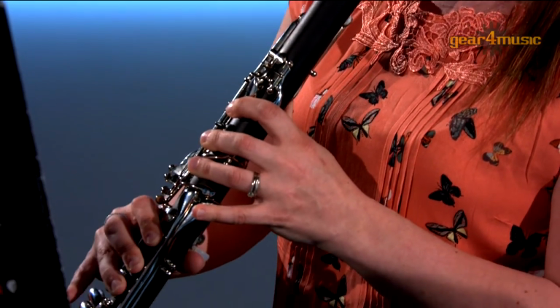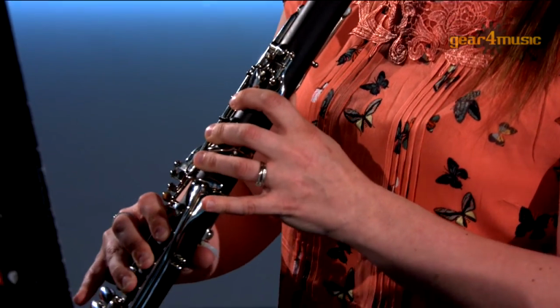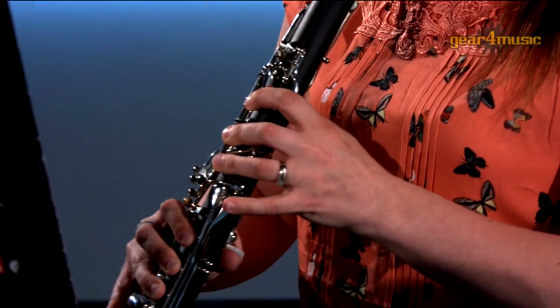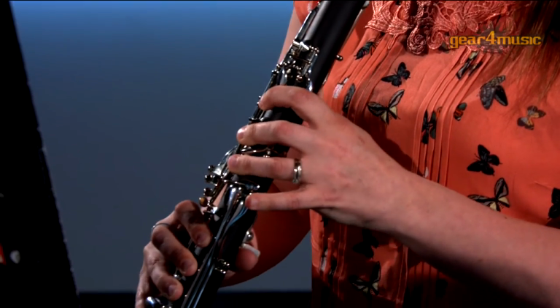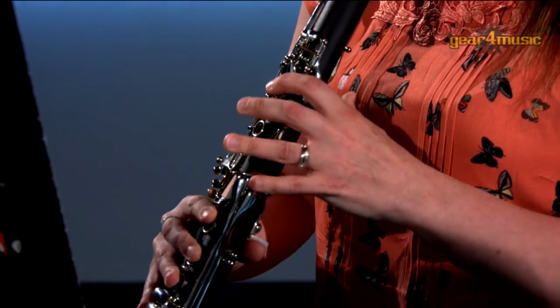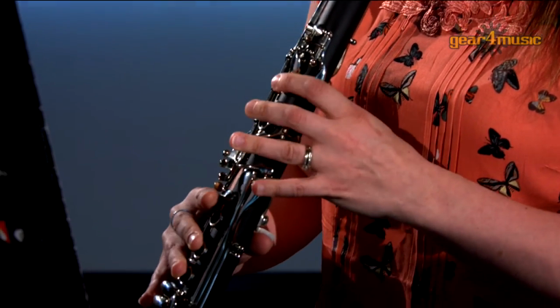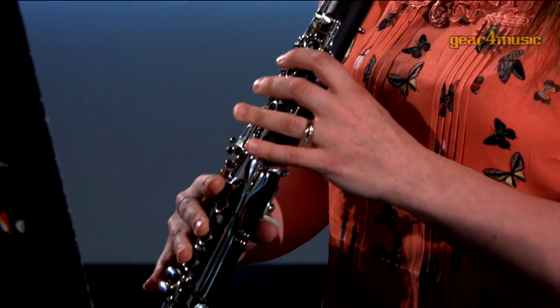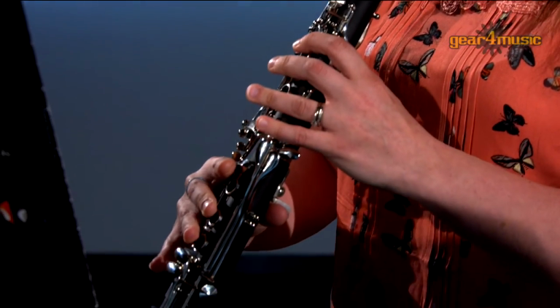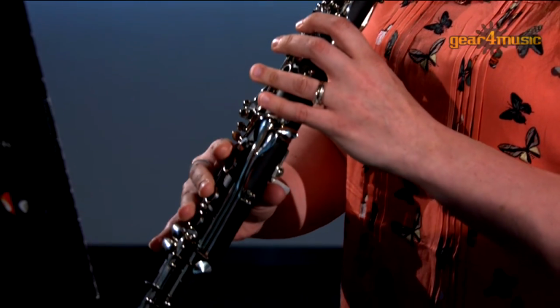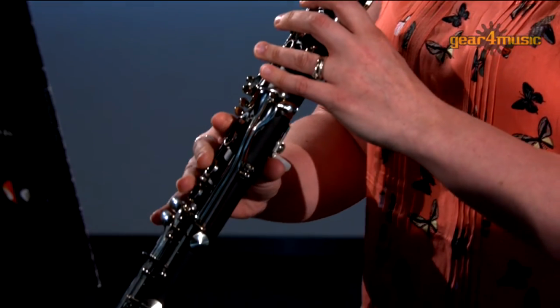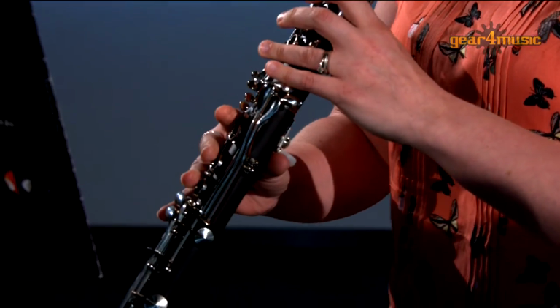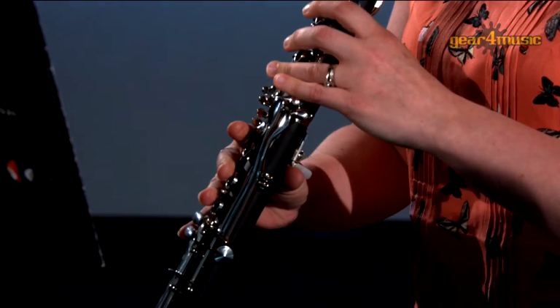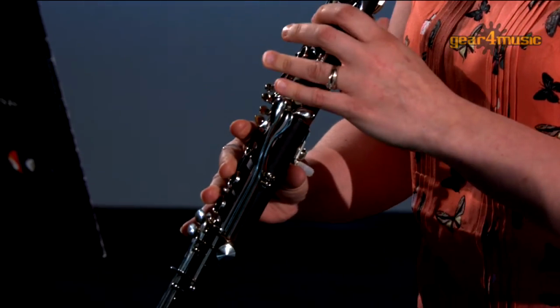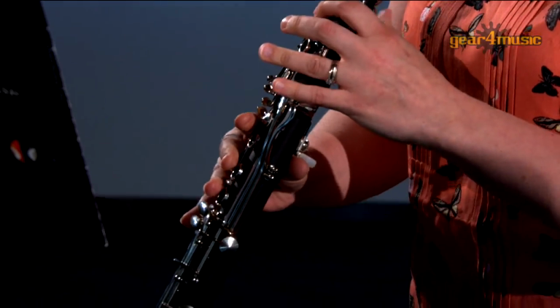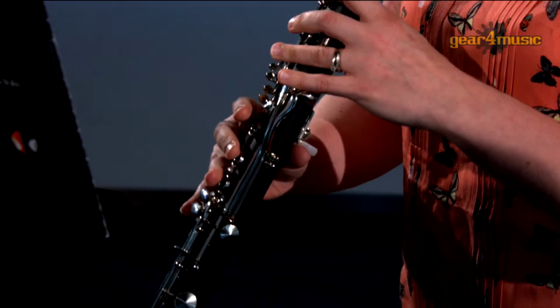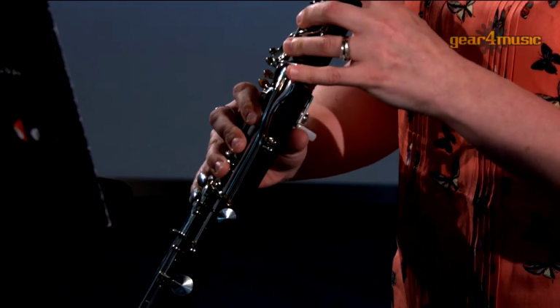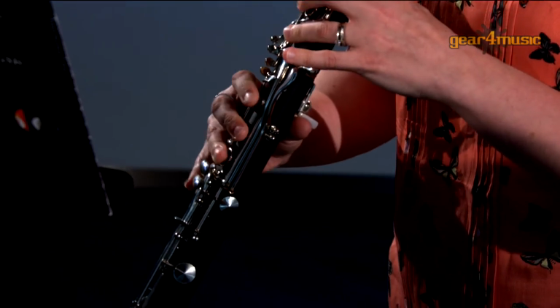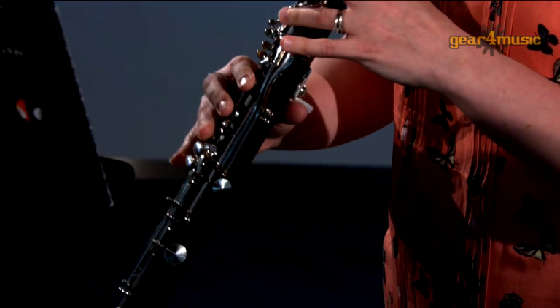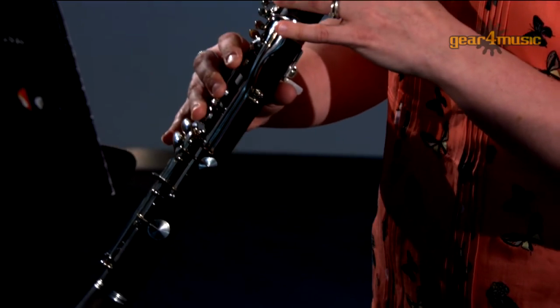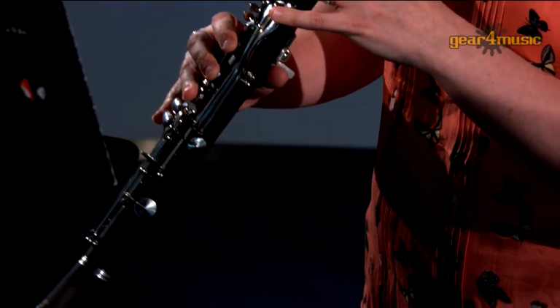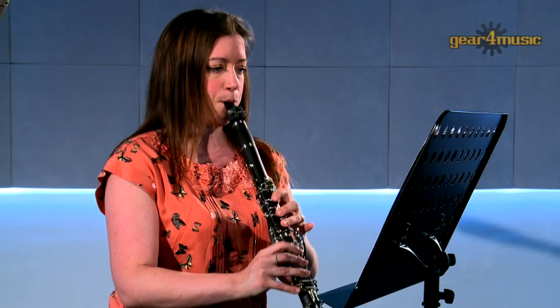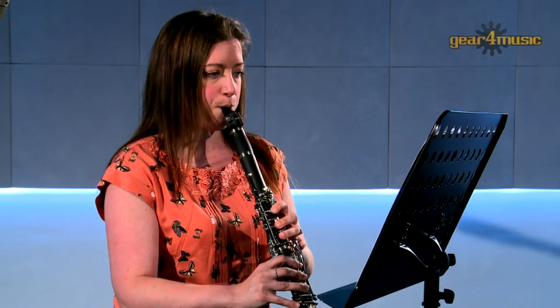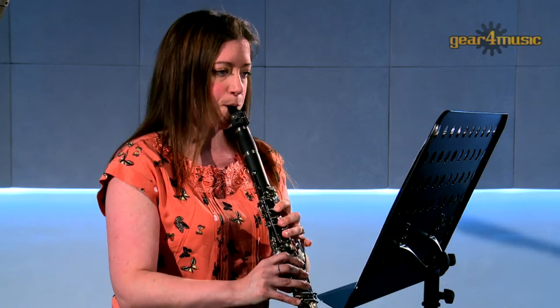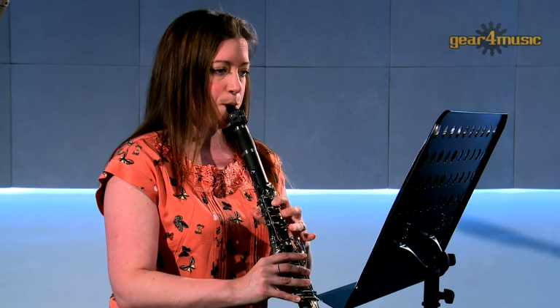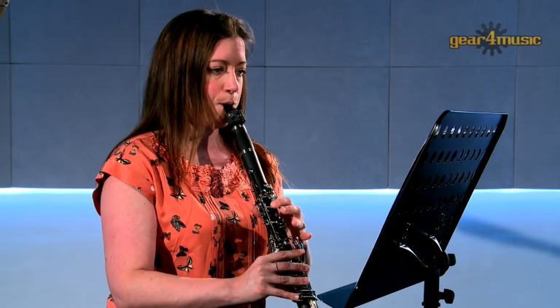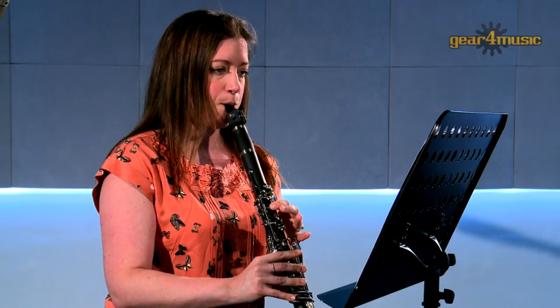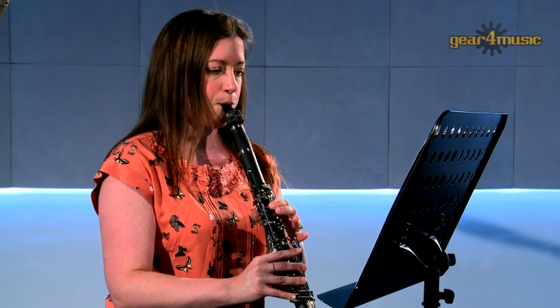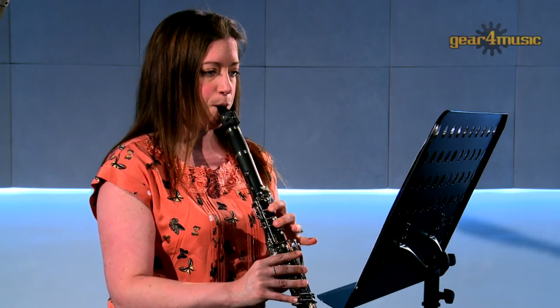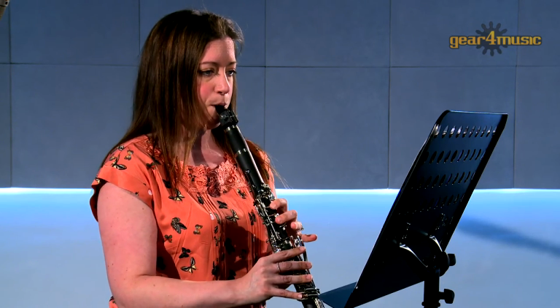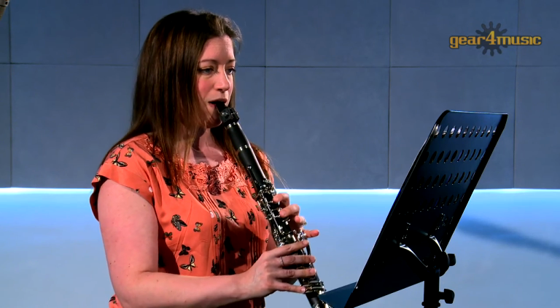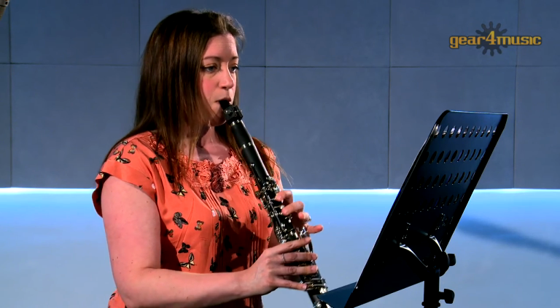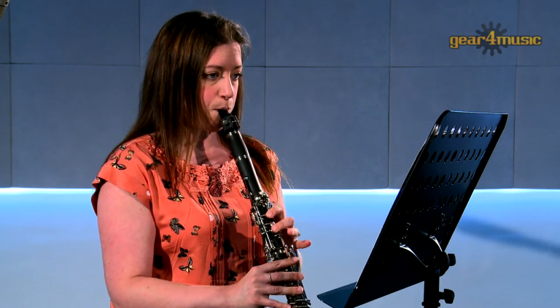The Rosedale Intermediate A clarinet comes complete with a quality hard case and everything you'll need to start playing straight from the box.